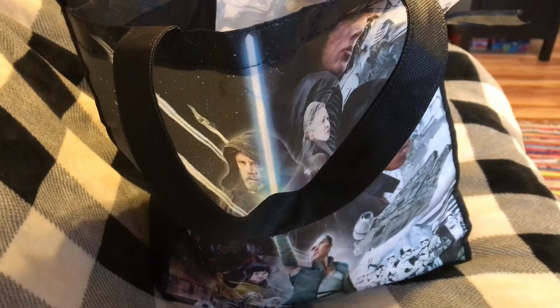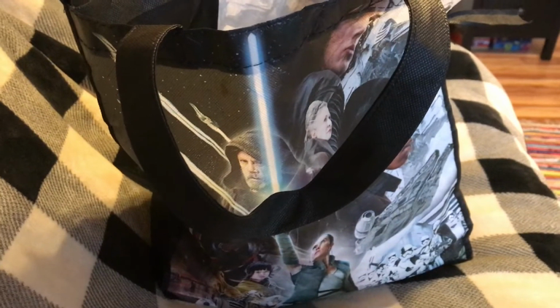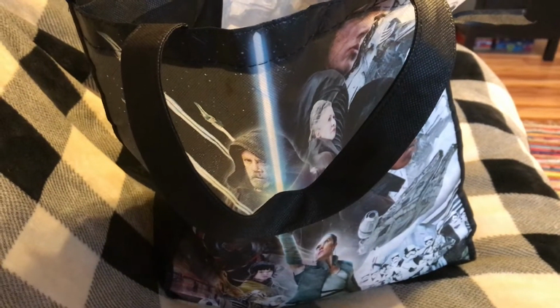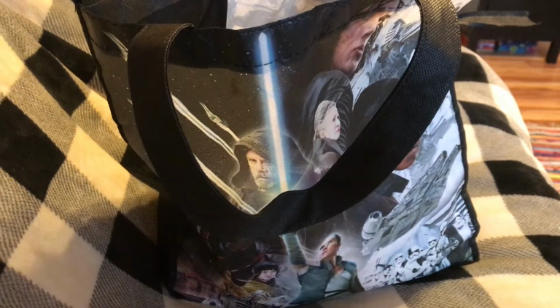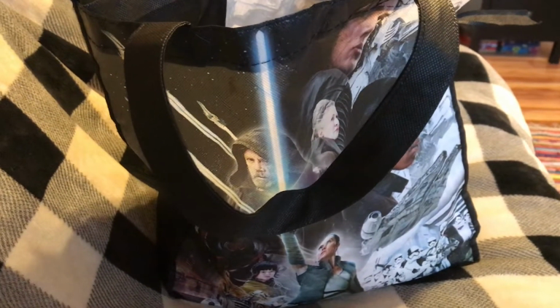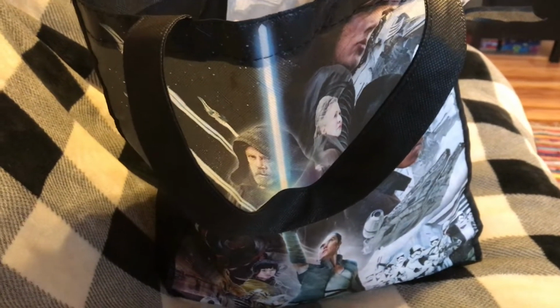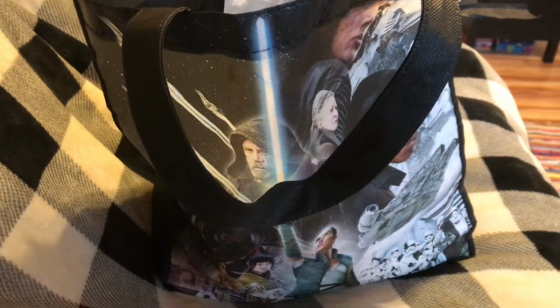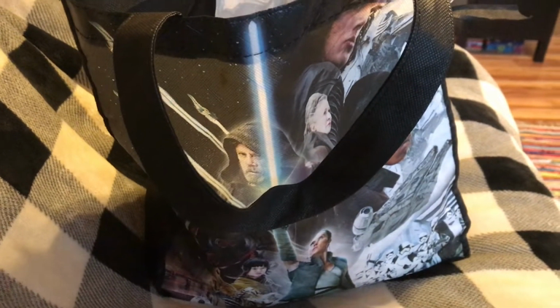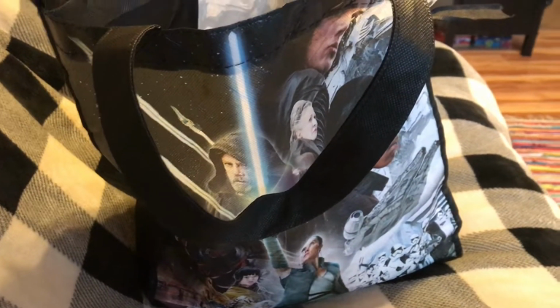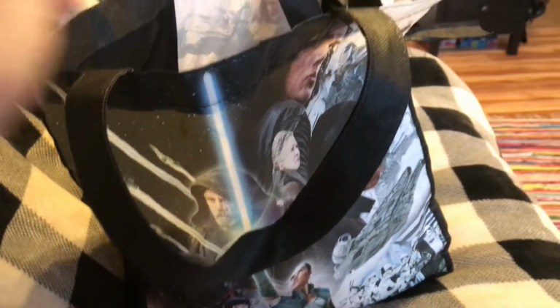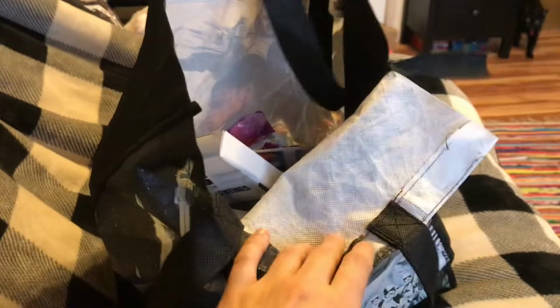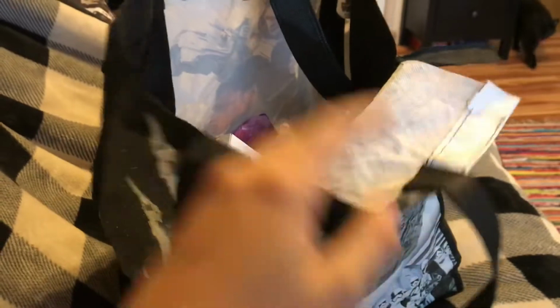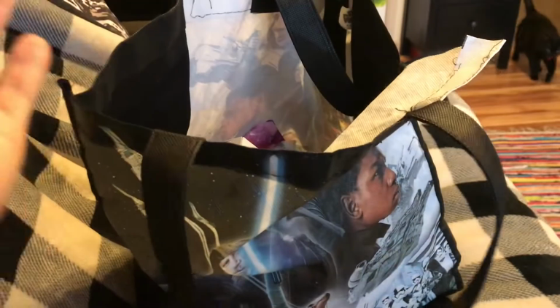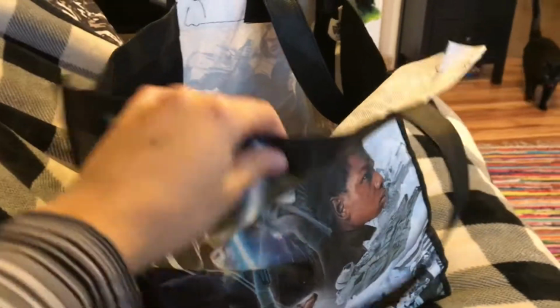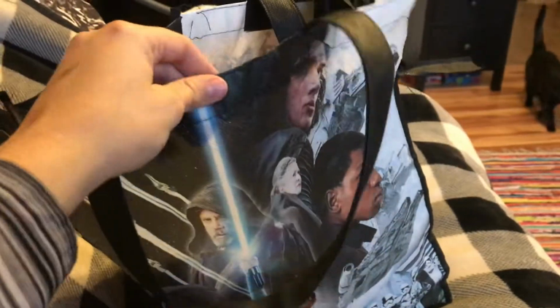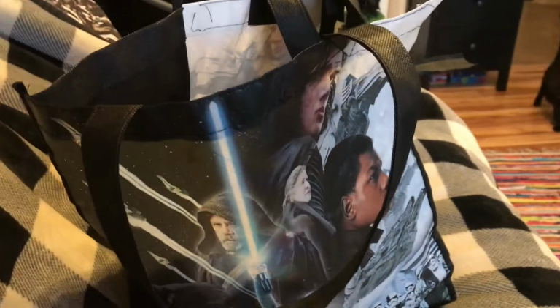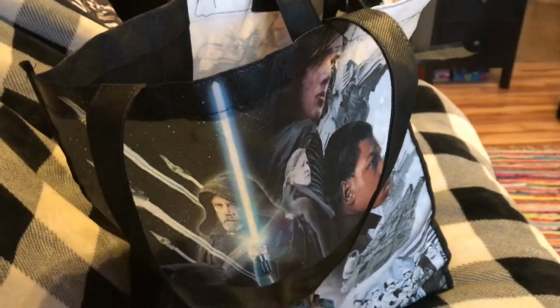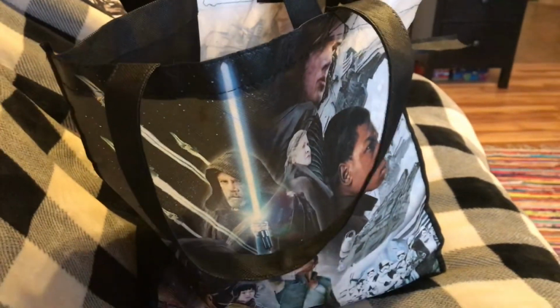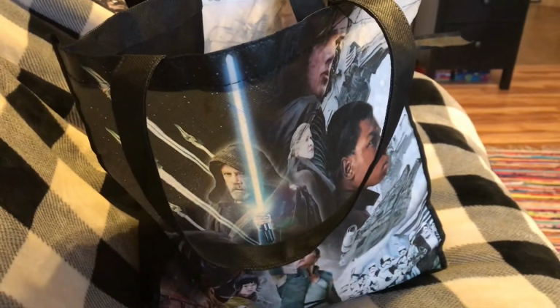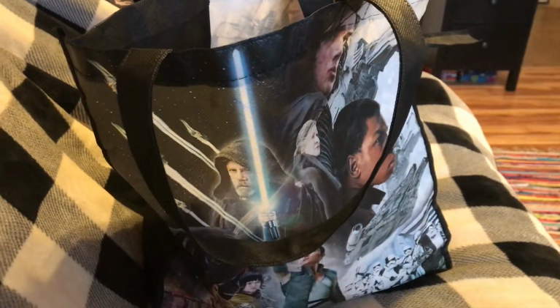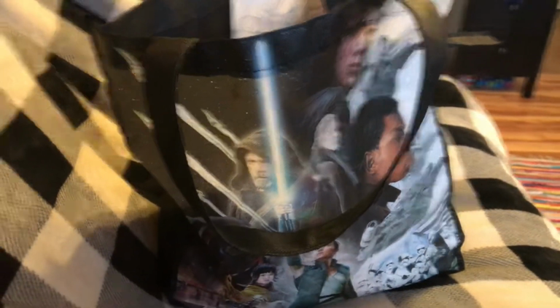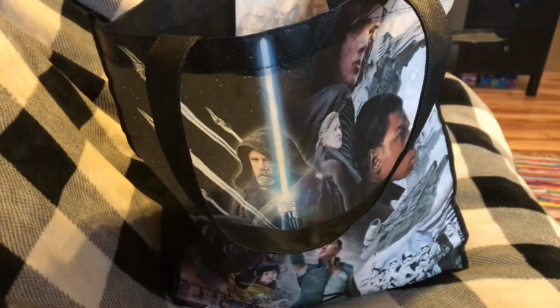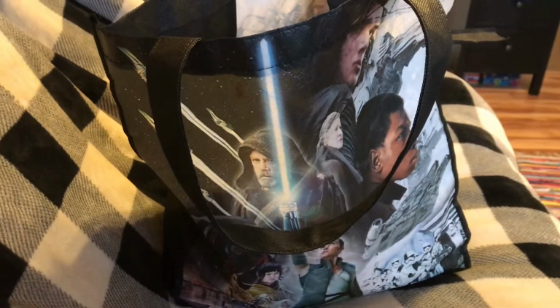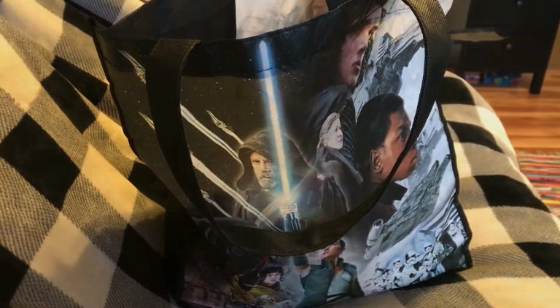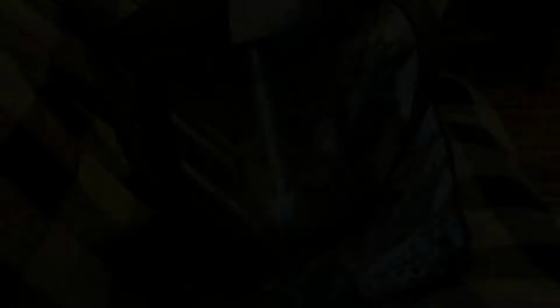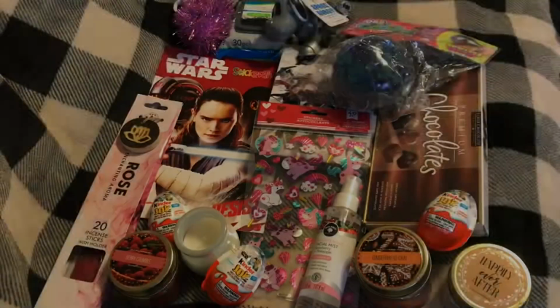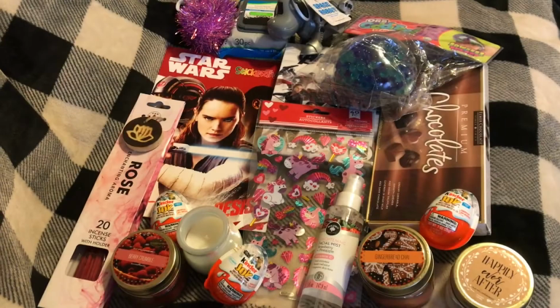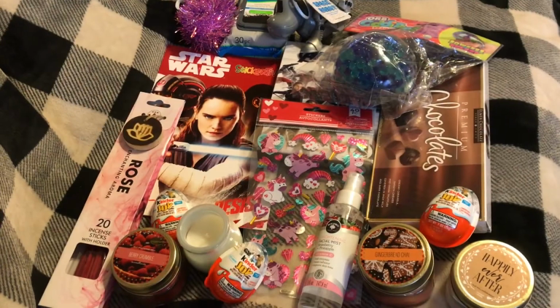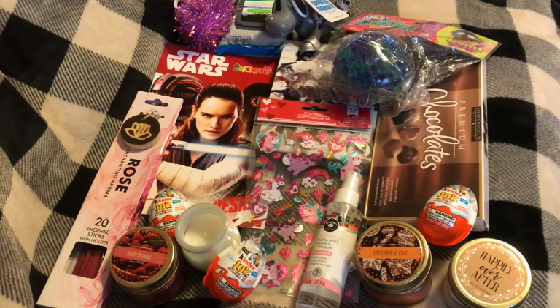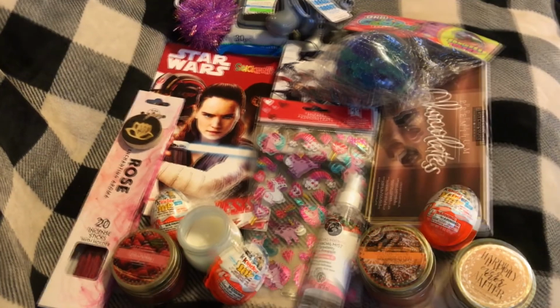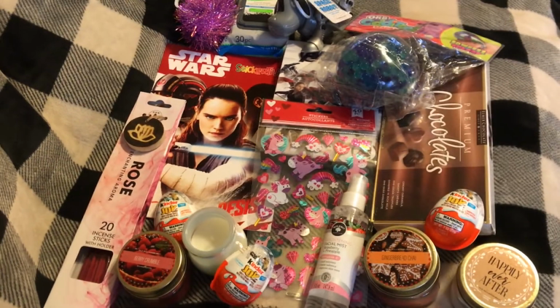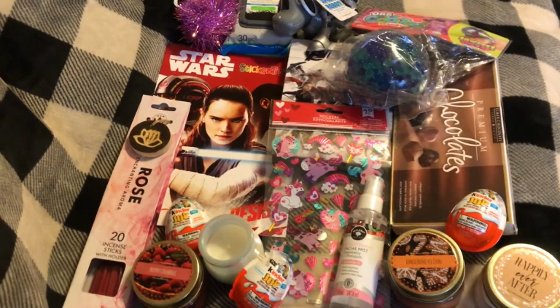Hi guys, Chloe here. I got a few things from Dollar Tree and I want to show you guys, so it's just going to be a little Dollar Tree haul. I hope you guys enjoy!